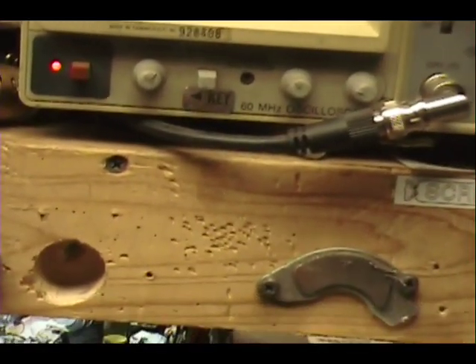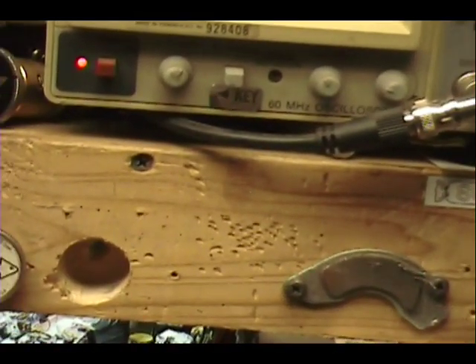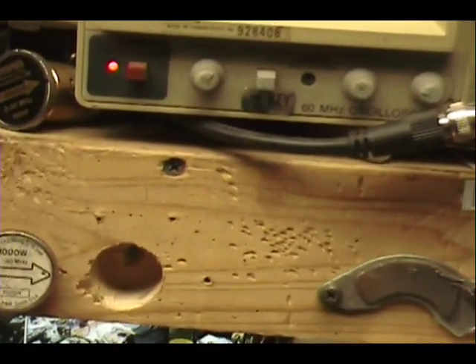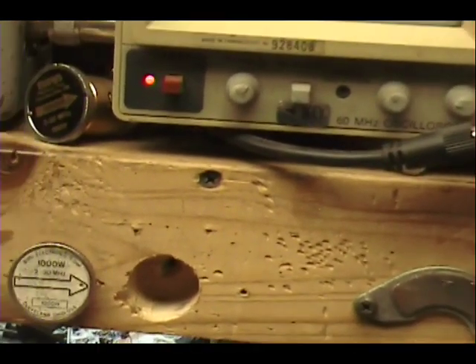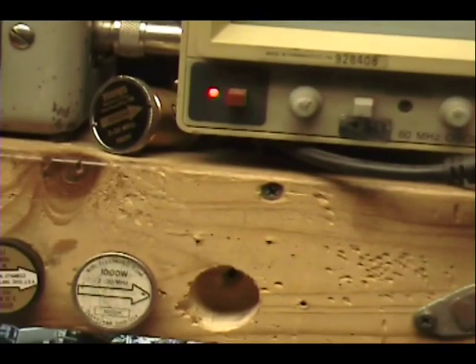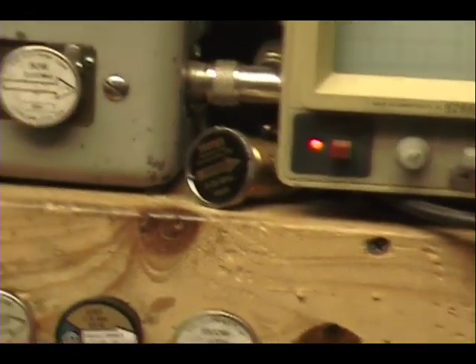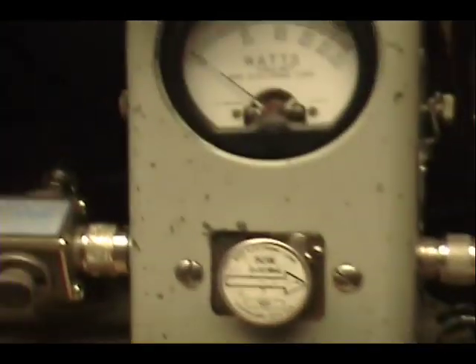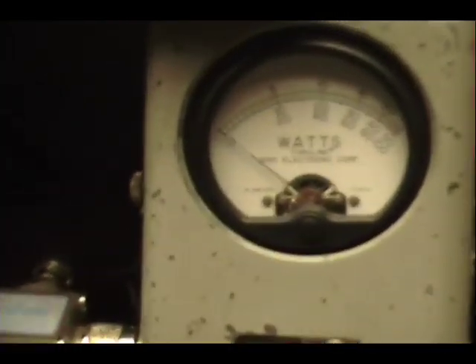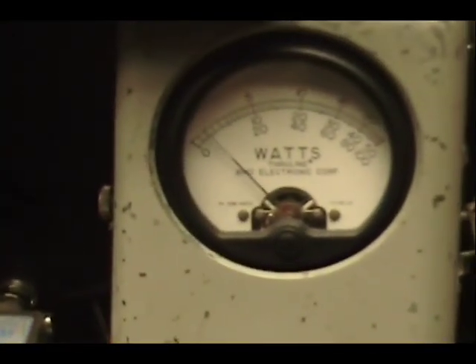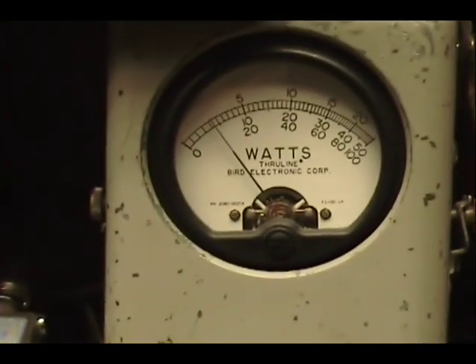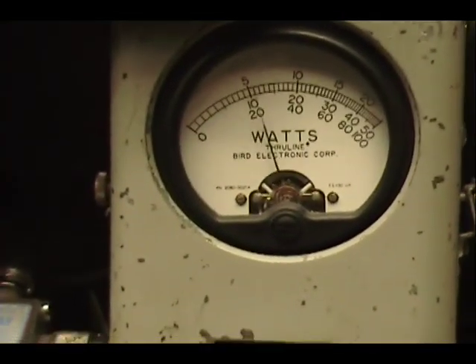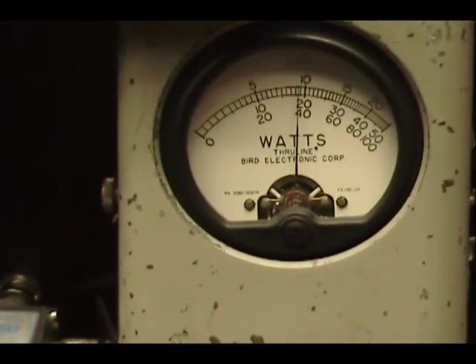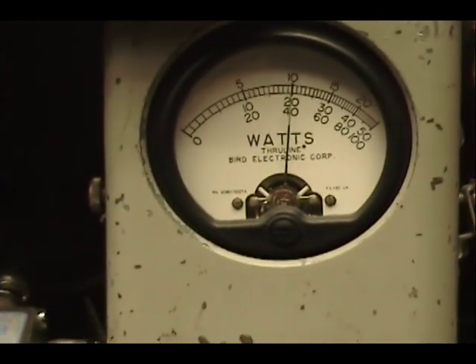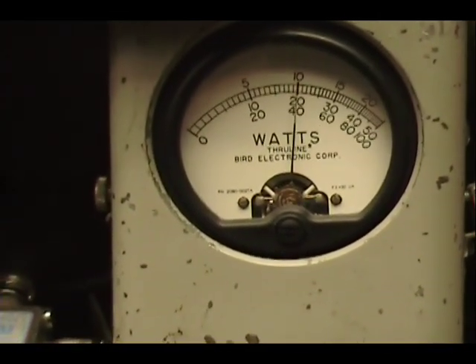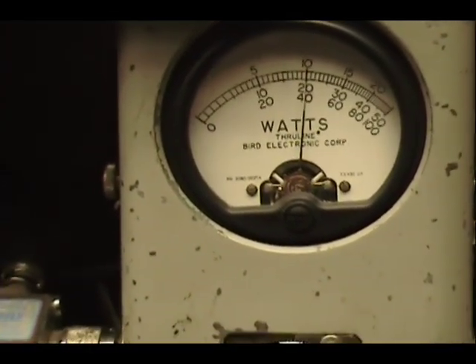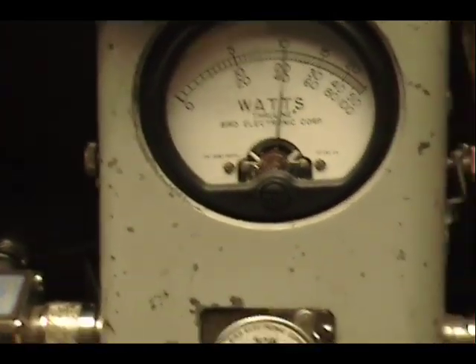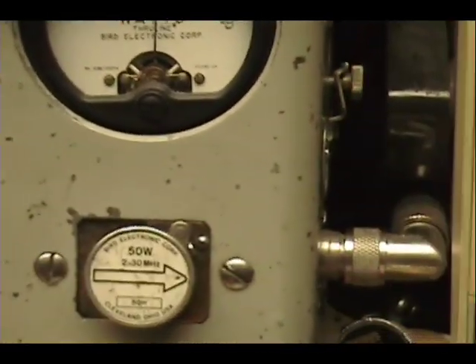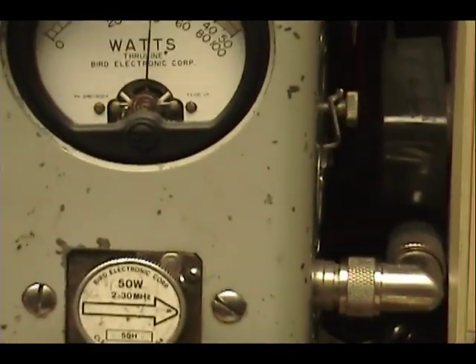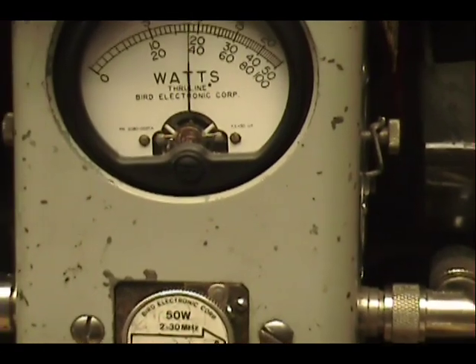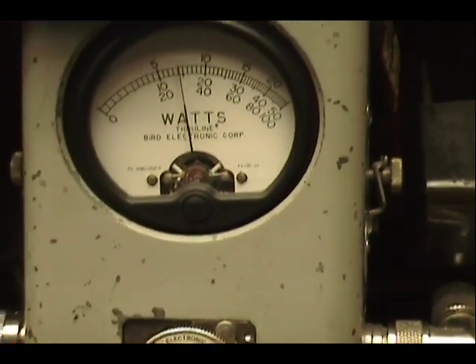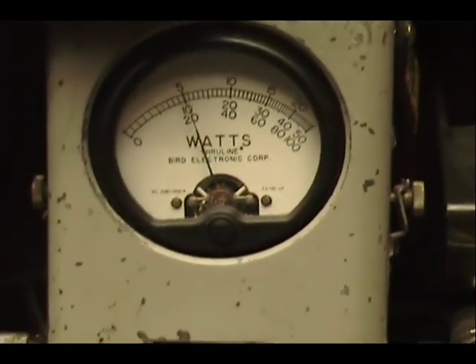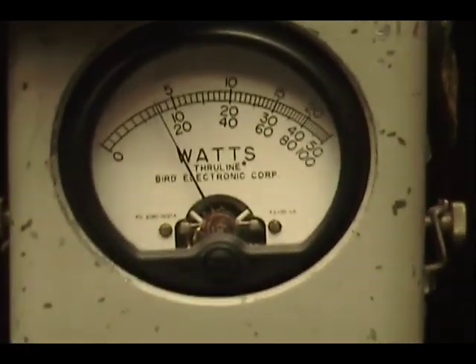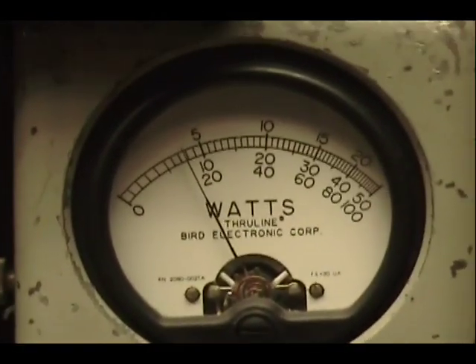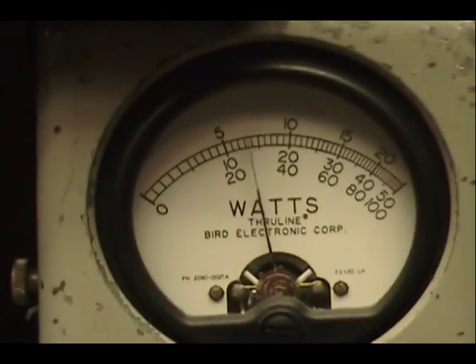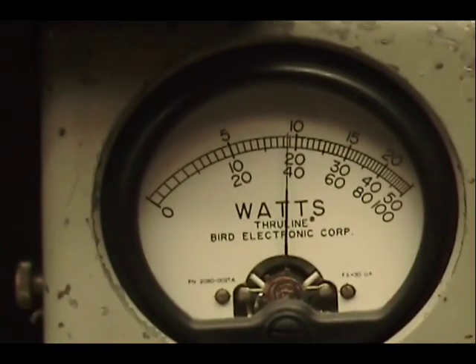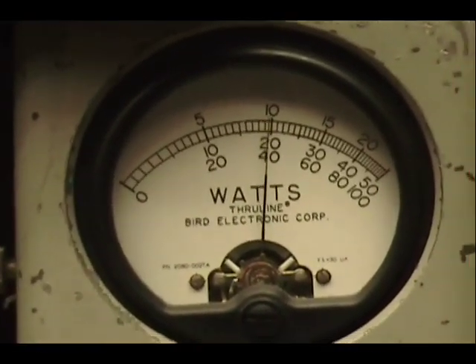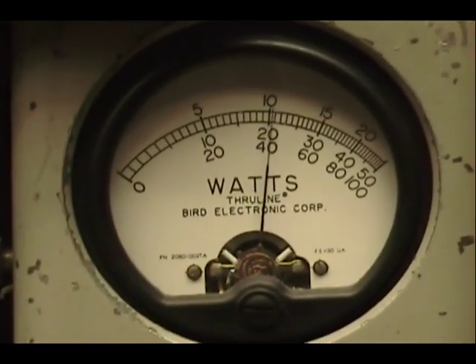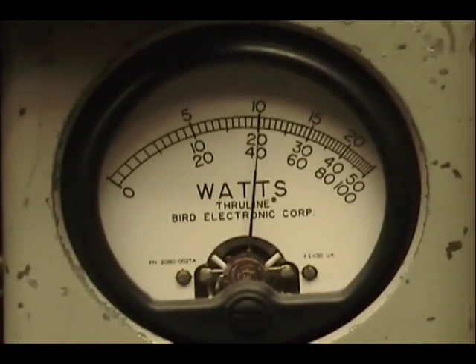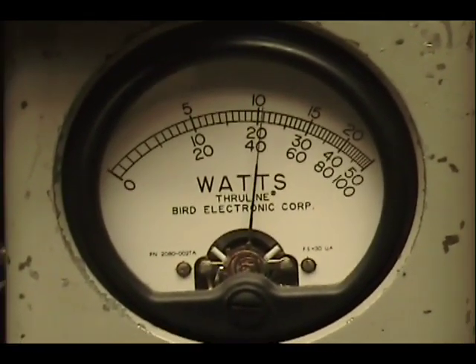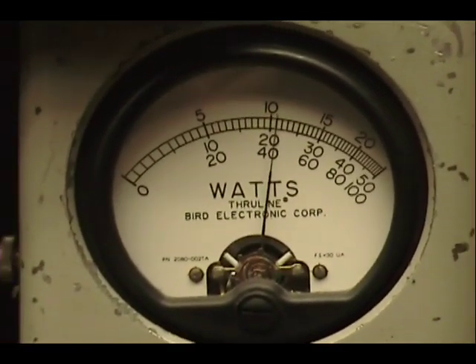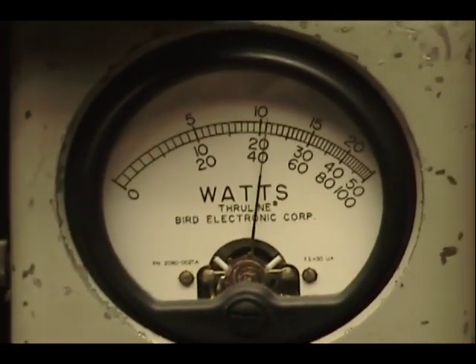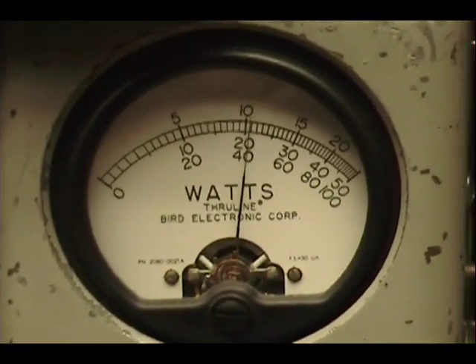See with it wide open — audio check, check, check. Fully wide open. Audio check, check, check, check.